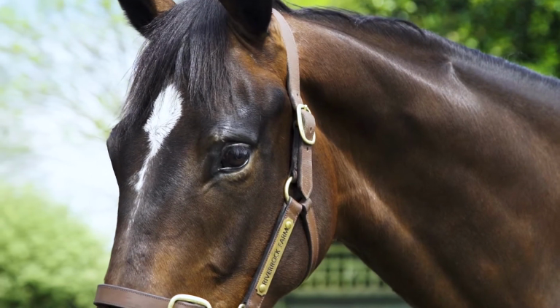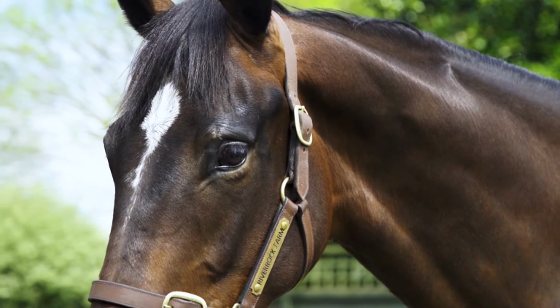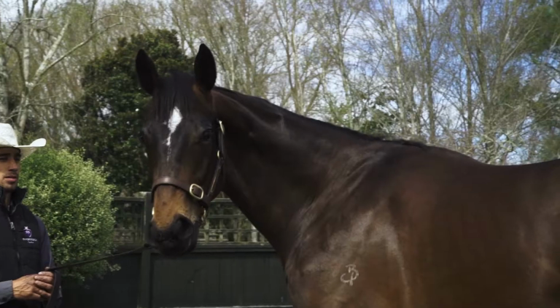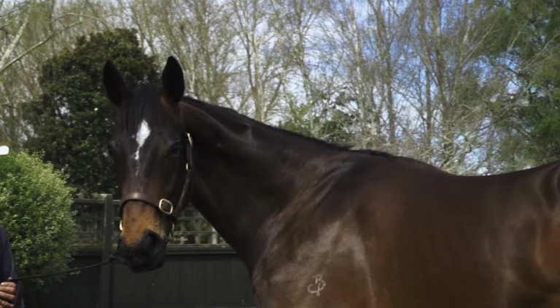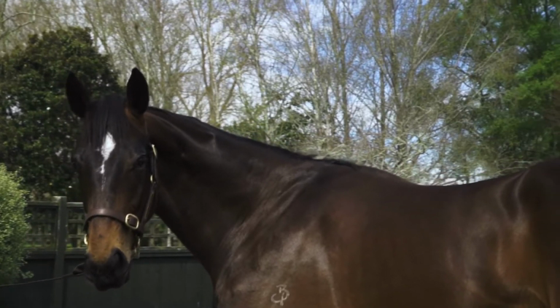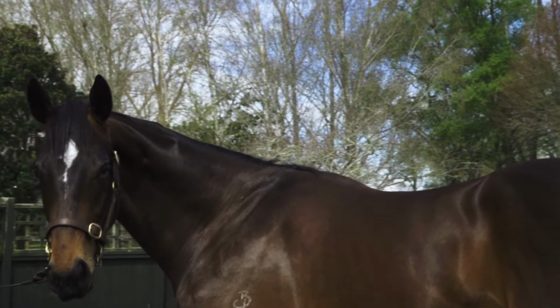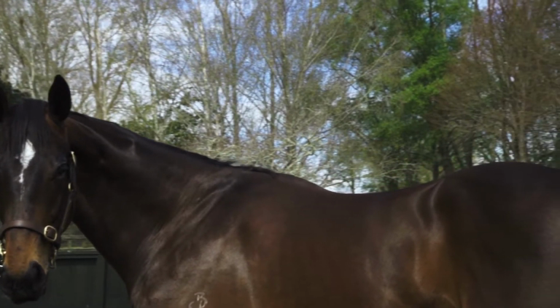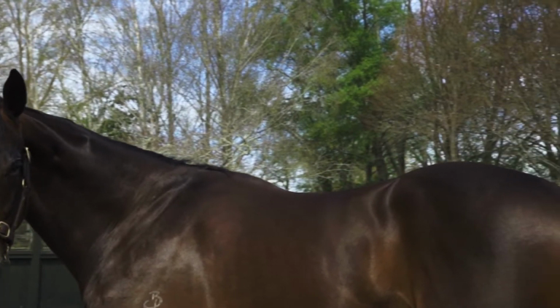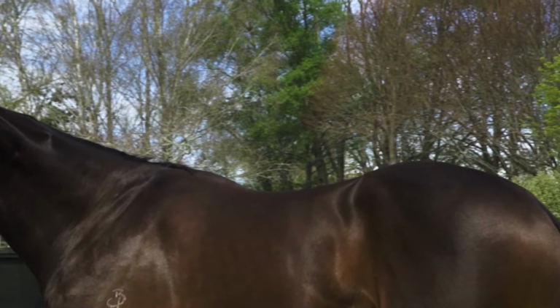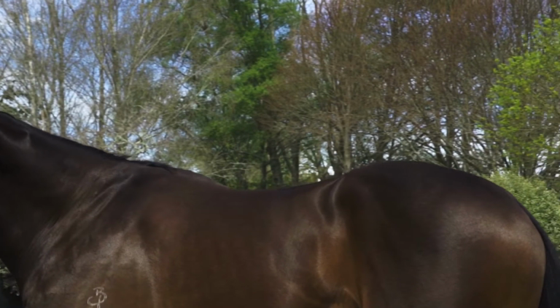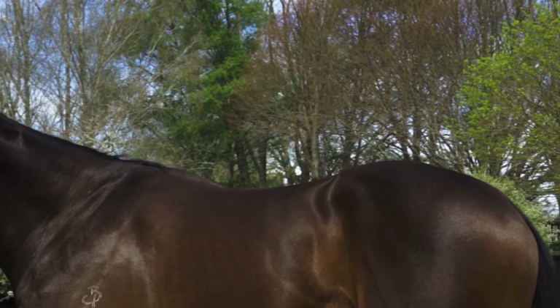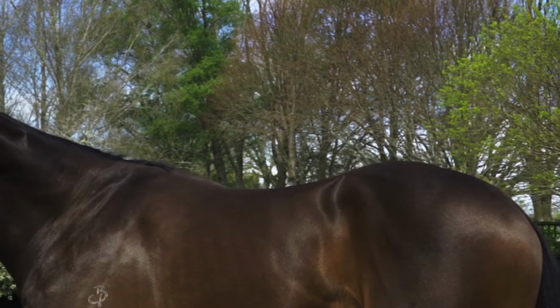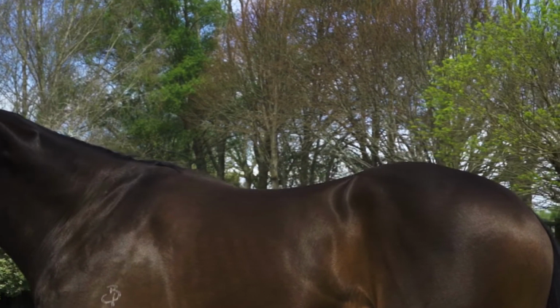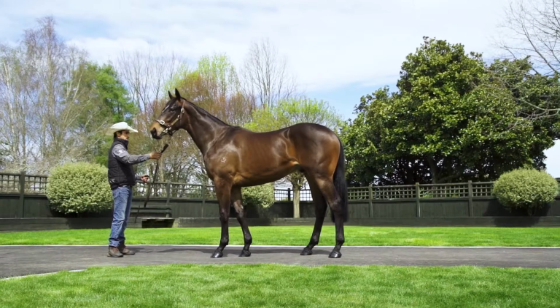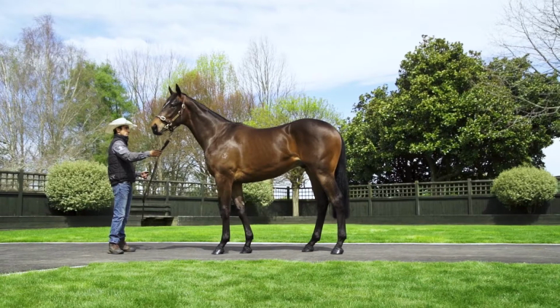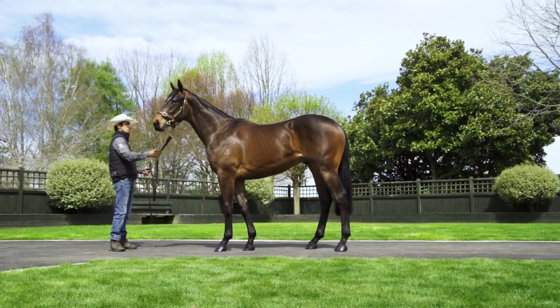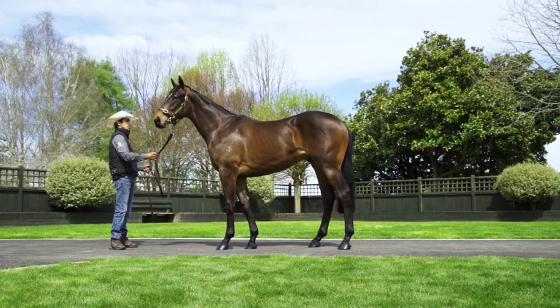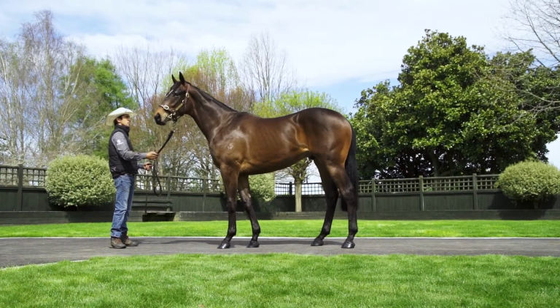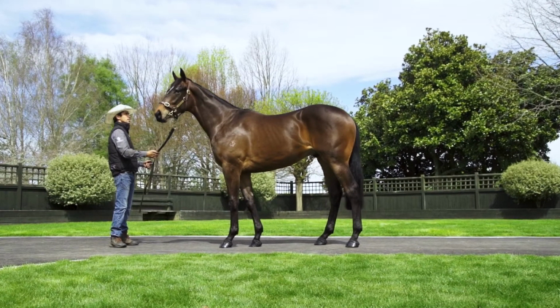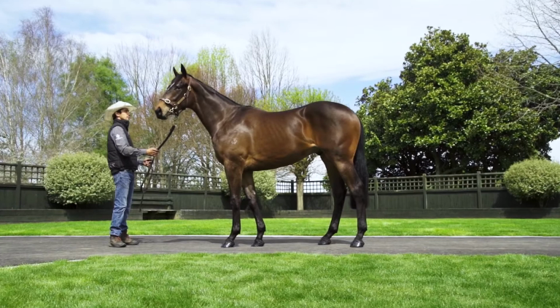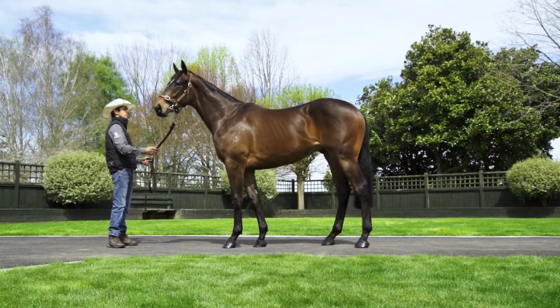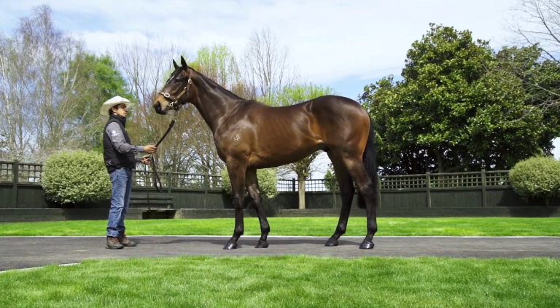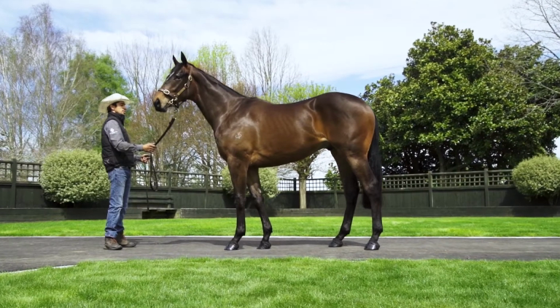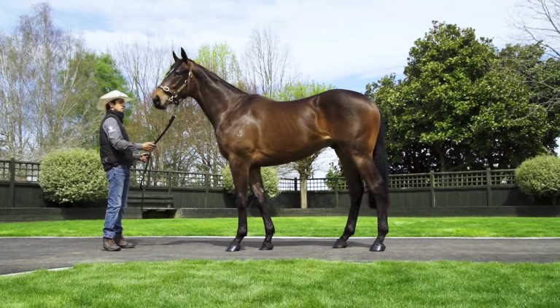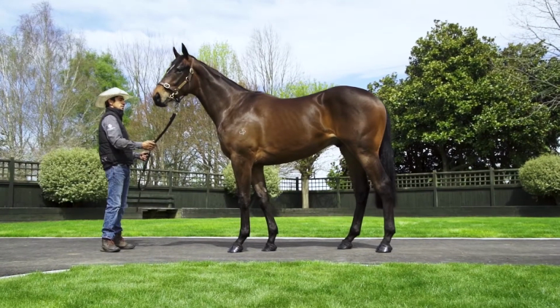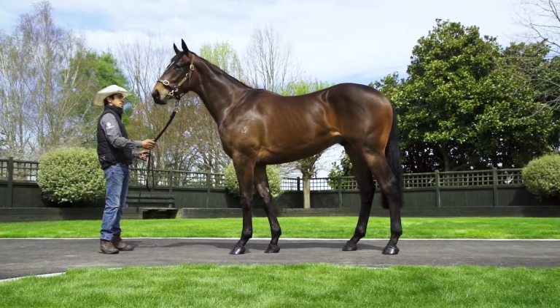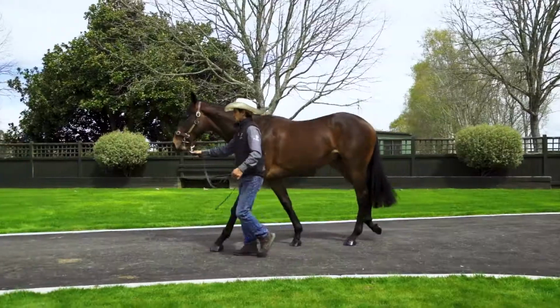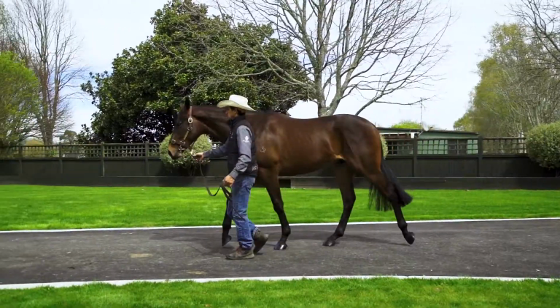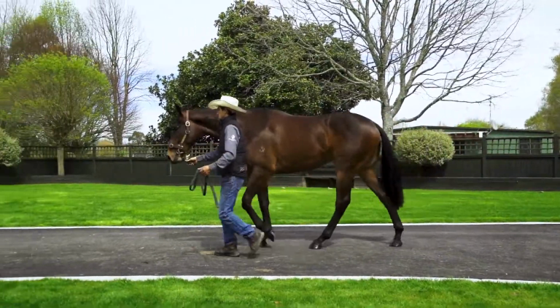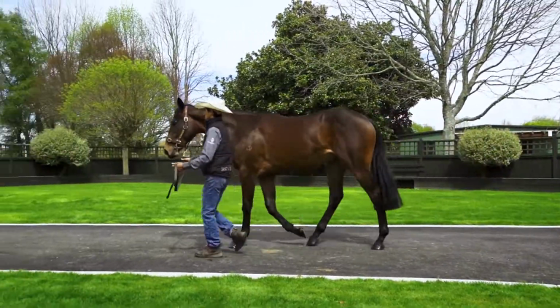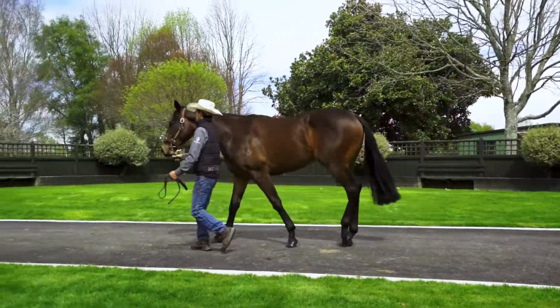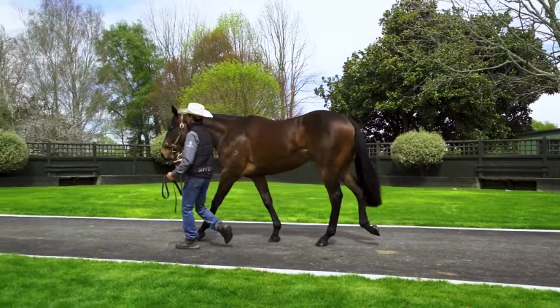This is her first foal and he's turned out a real good type. We've saved him for this sale just because it's a sale we do prefer to go to, and he needed a little bit of time too. He's quite a big strong horse that we're excited about.